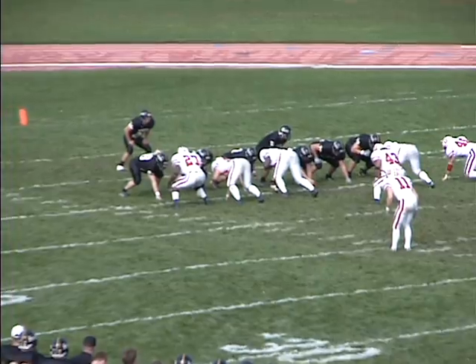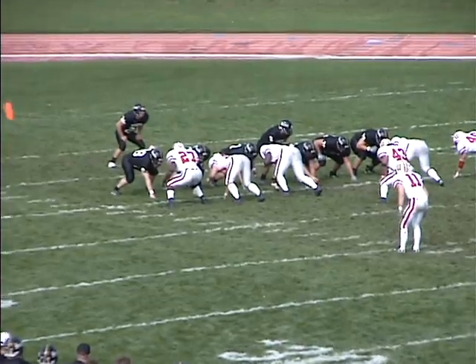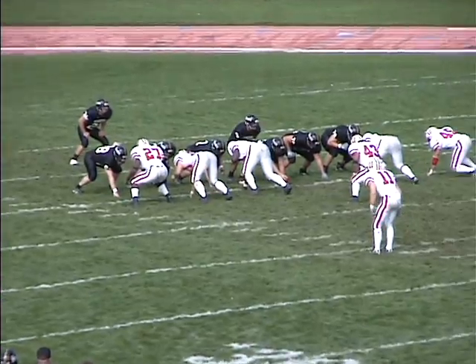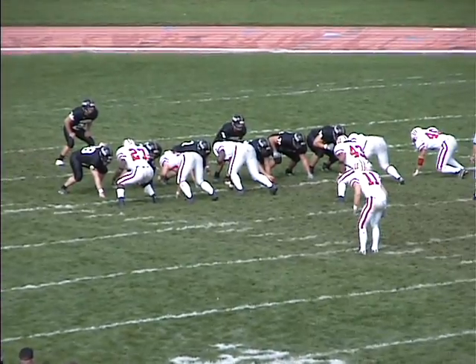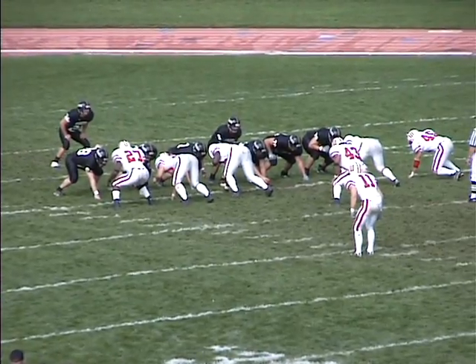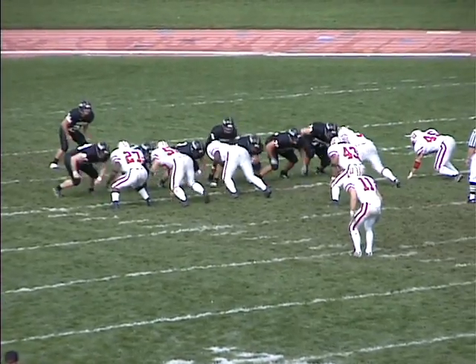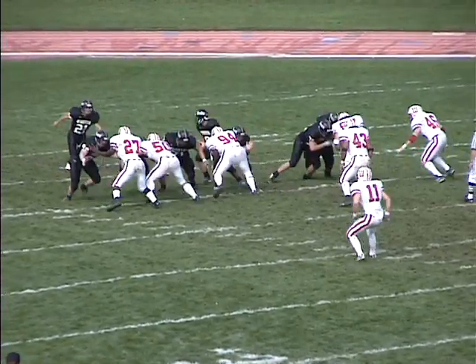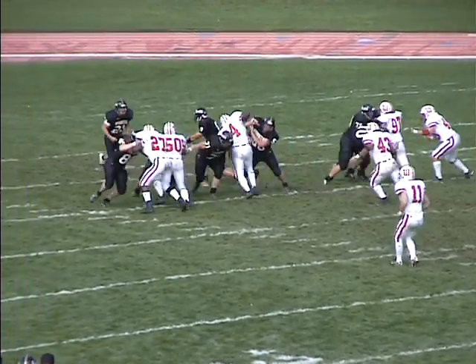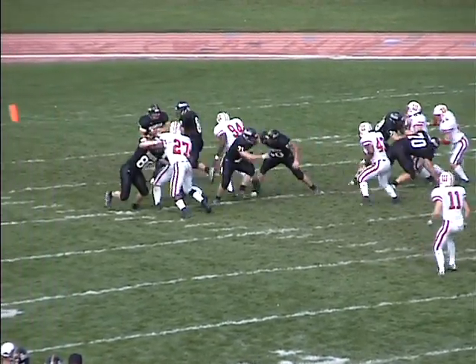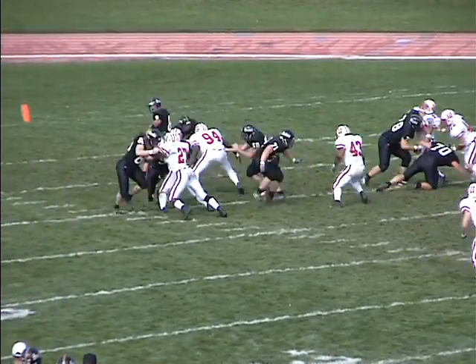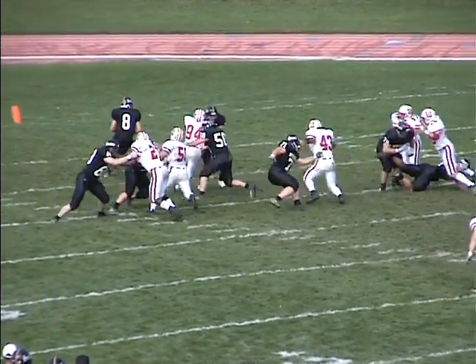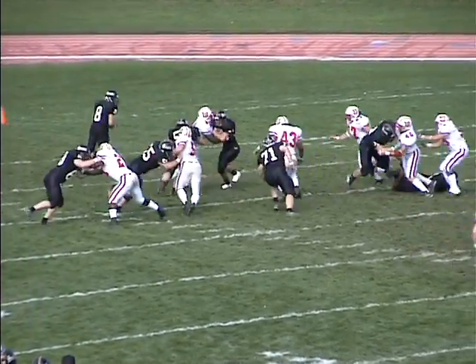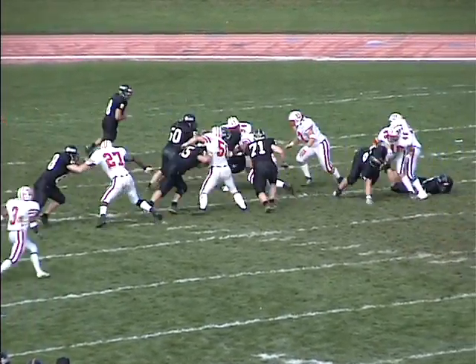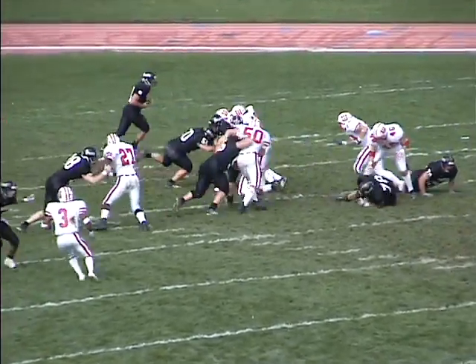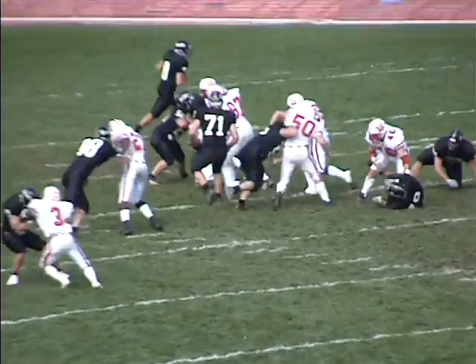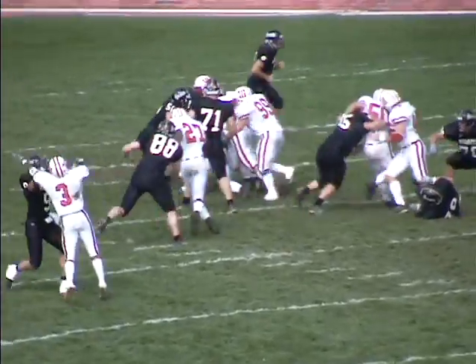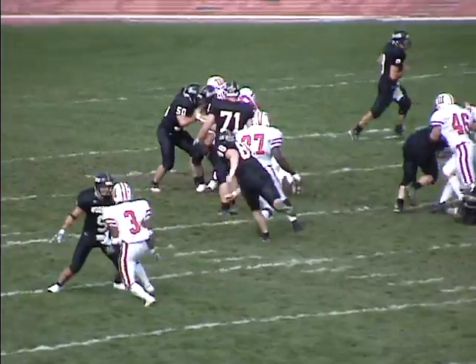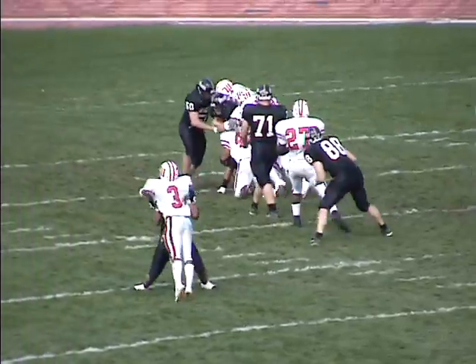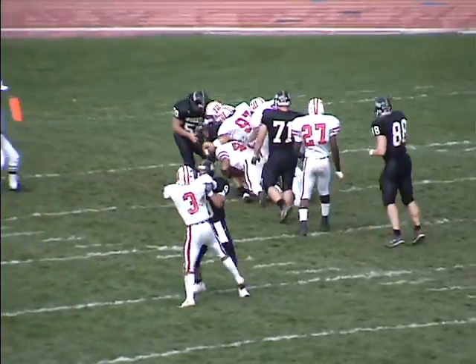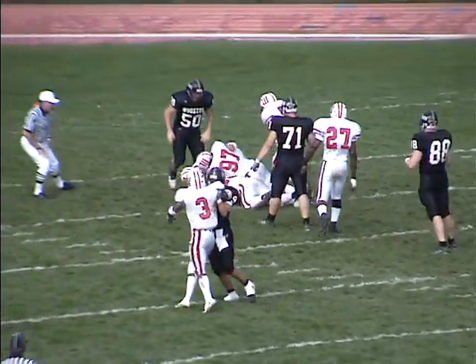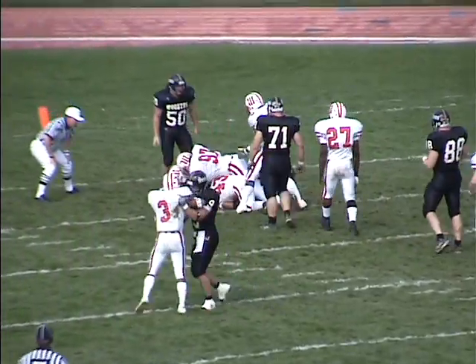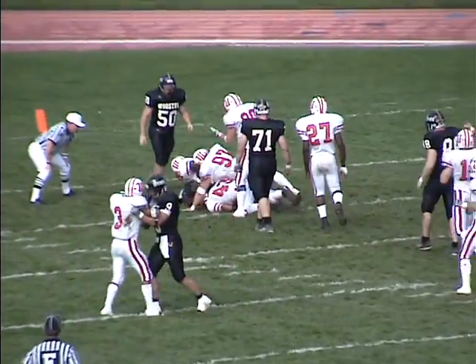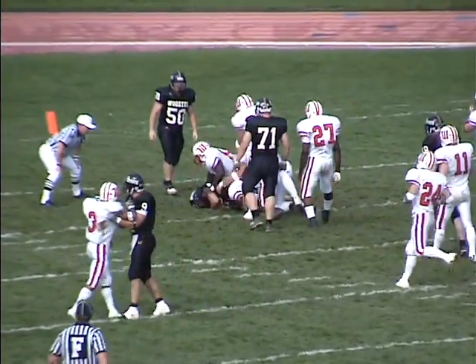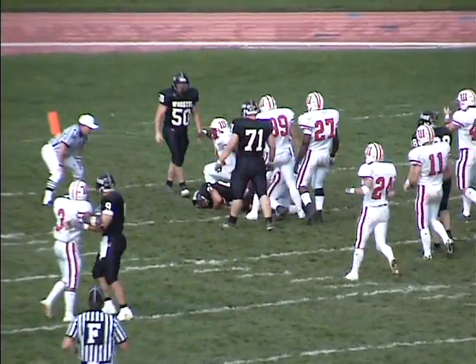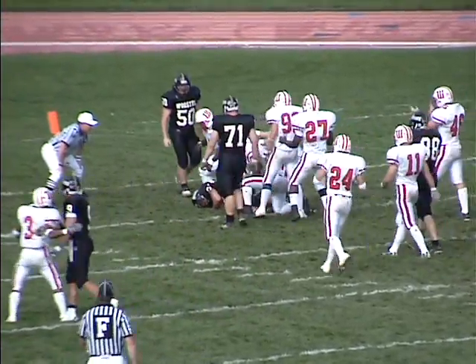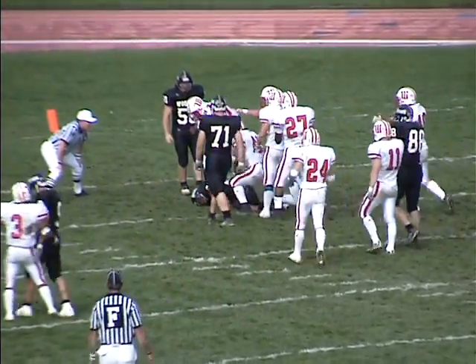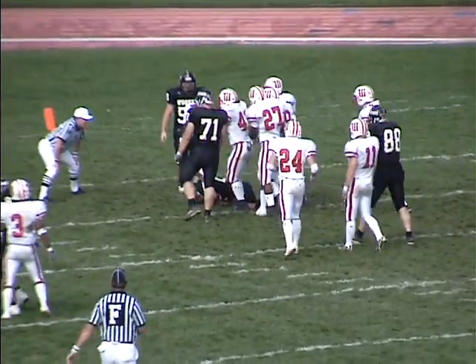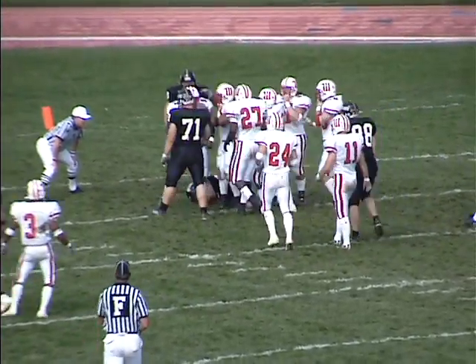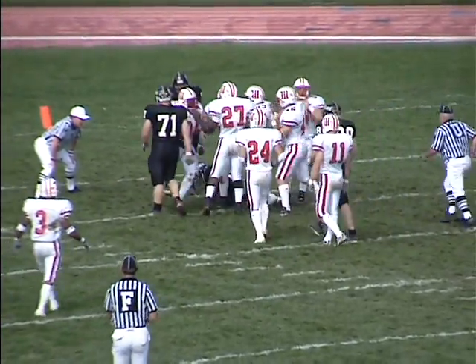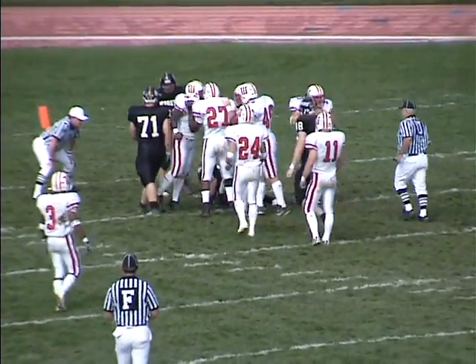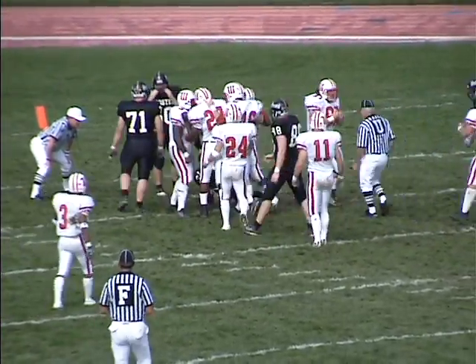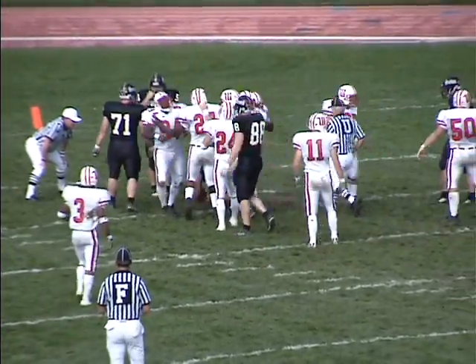Spragans under center on first and 20. Spragans will hand off to Jones up the middle, and nothing doing there. He doesn't even get back to the line of scrimmage, met around the 6-yard line by Juan Howard.